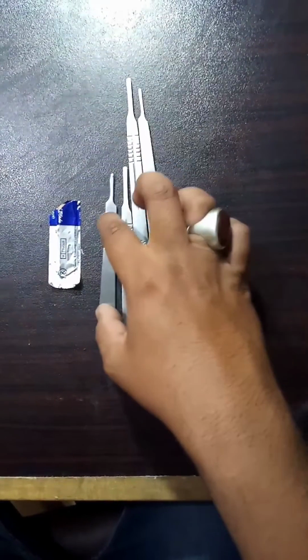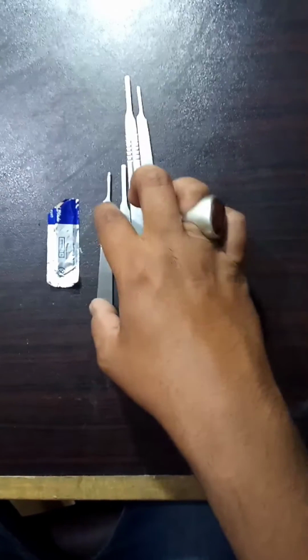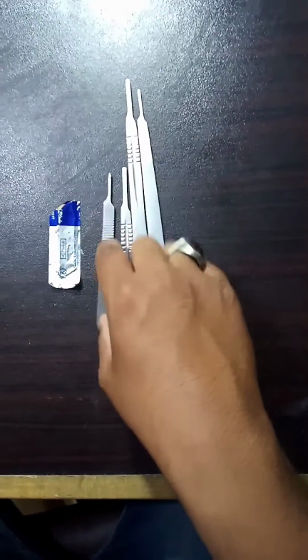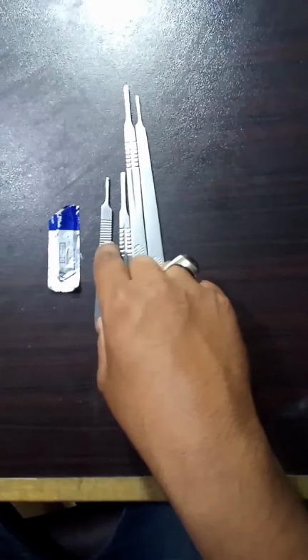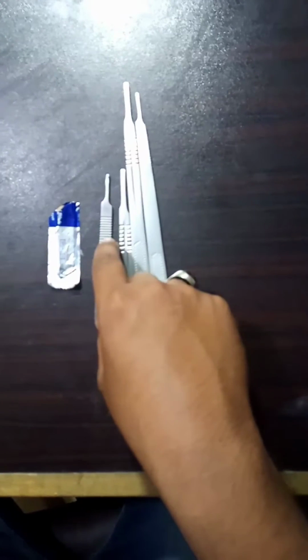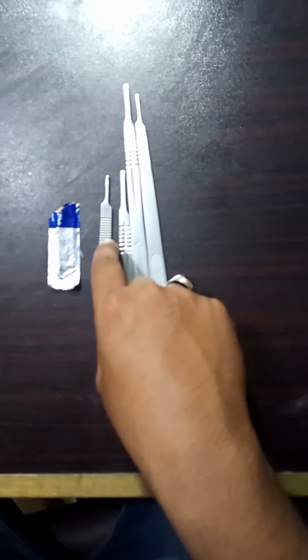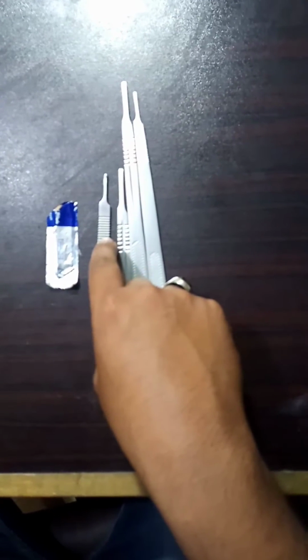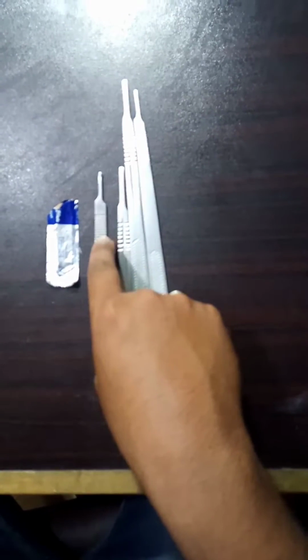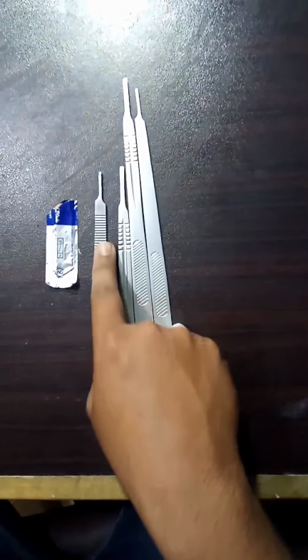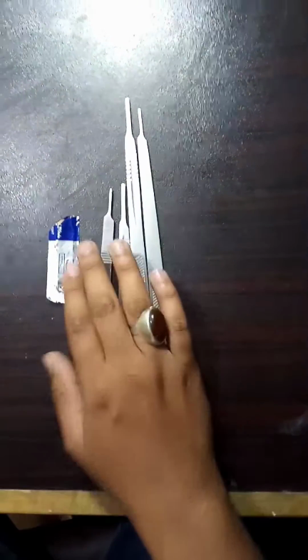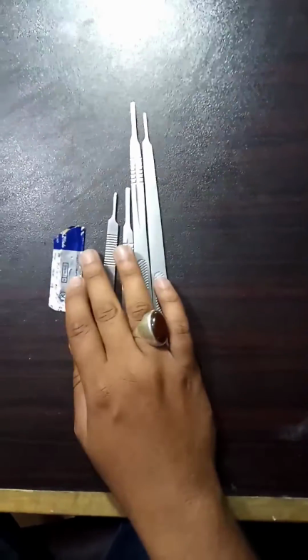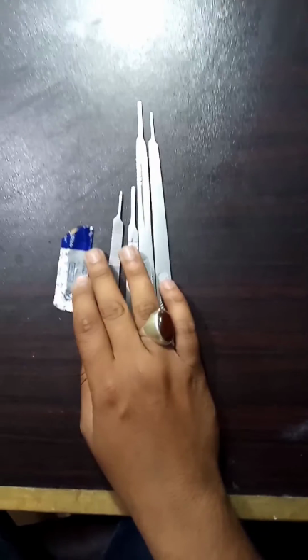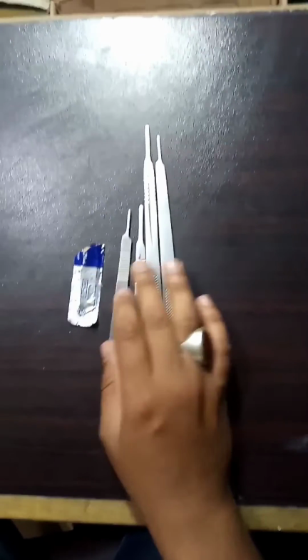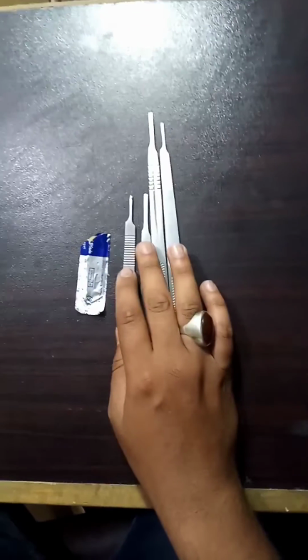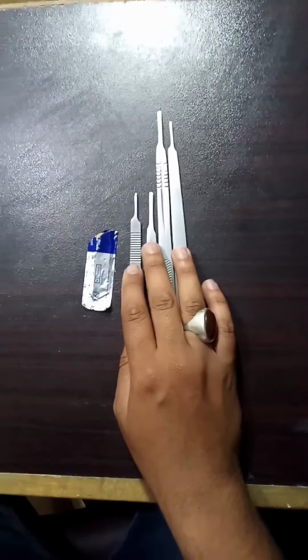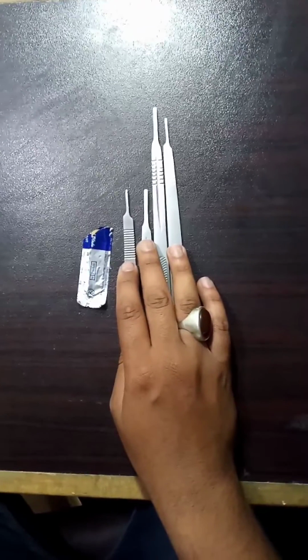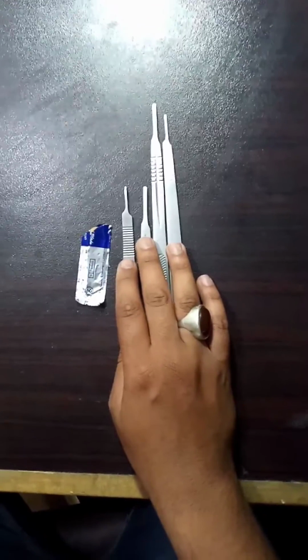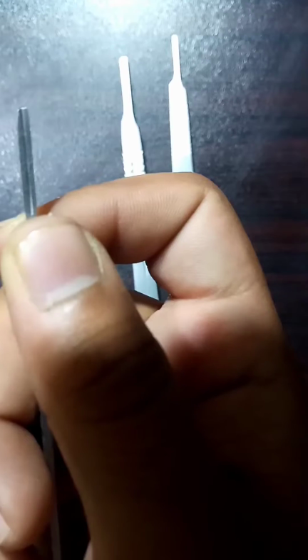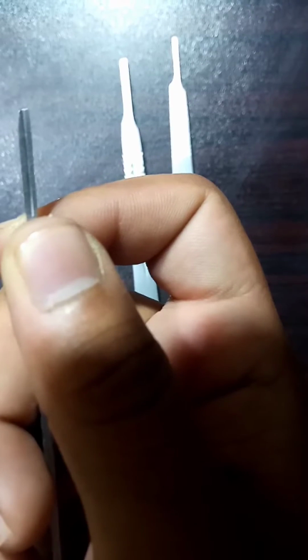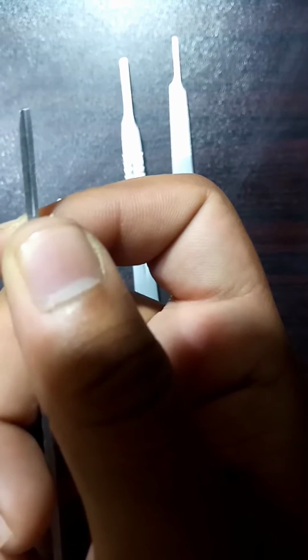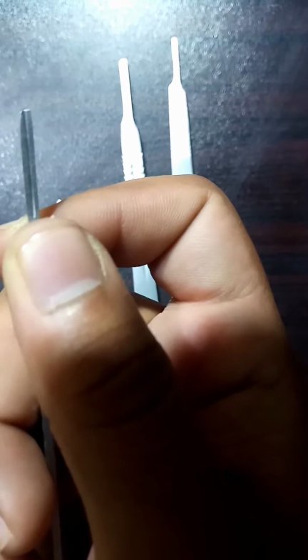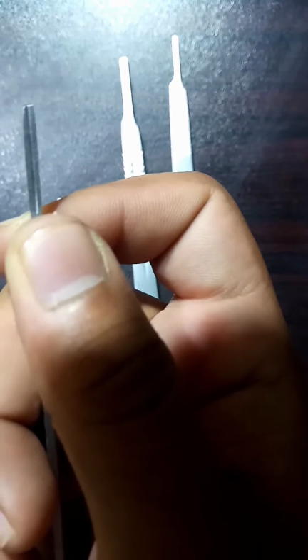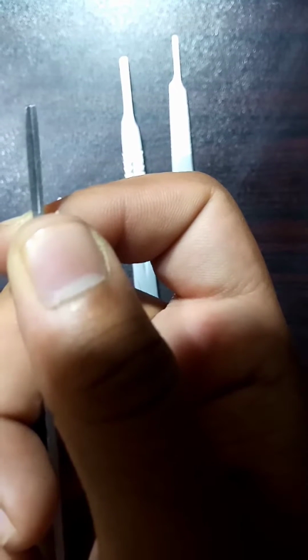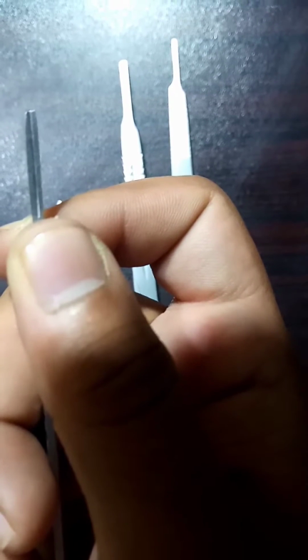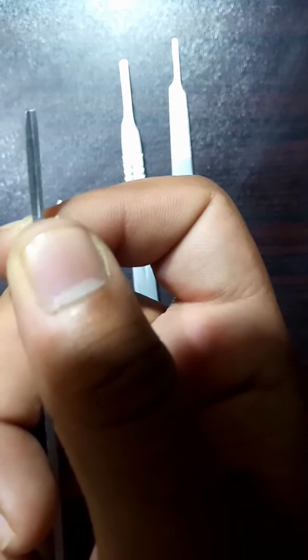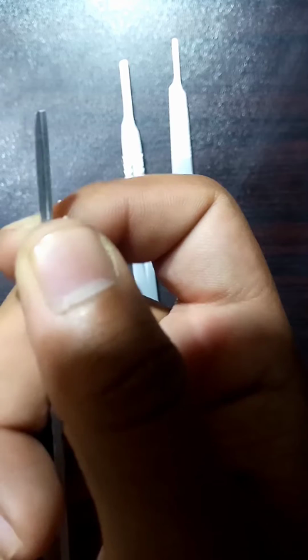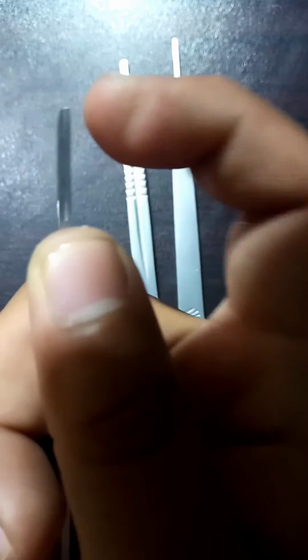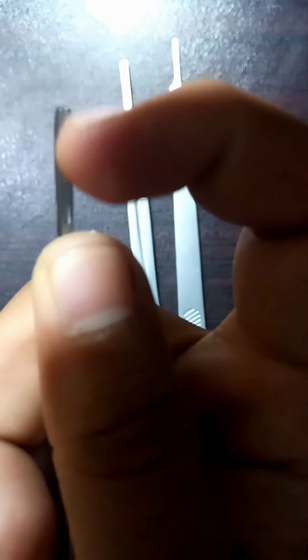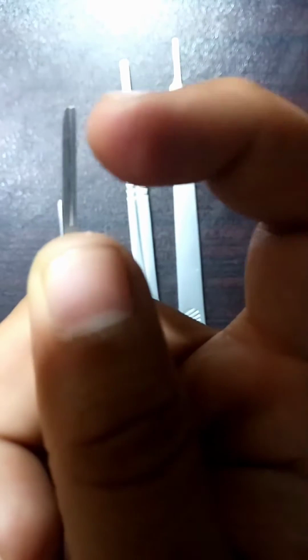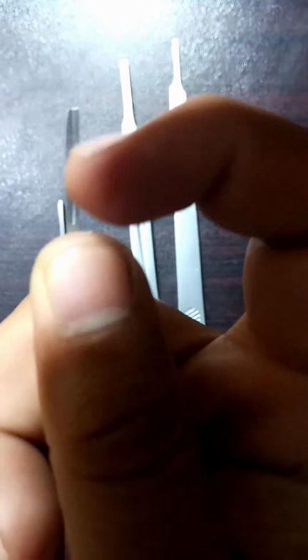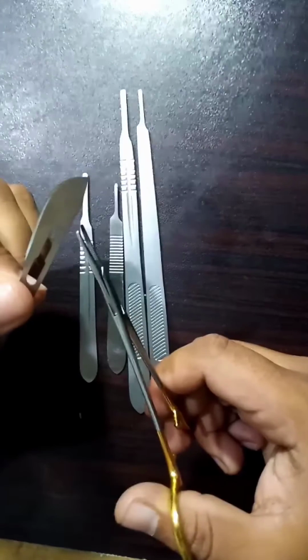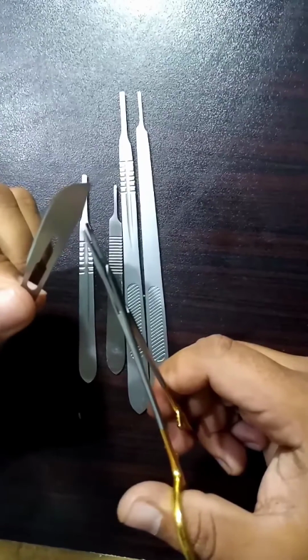The lower part of the scalpel handle is reused. There is a groove around the tip of the scalpel handle in which the blades are set.